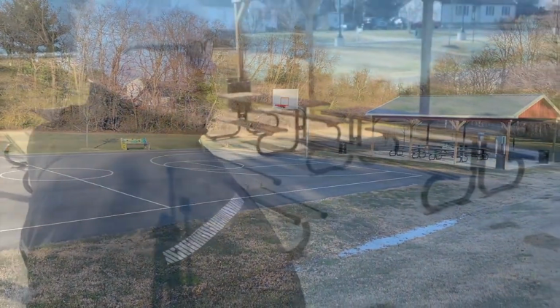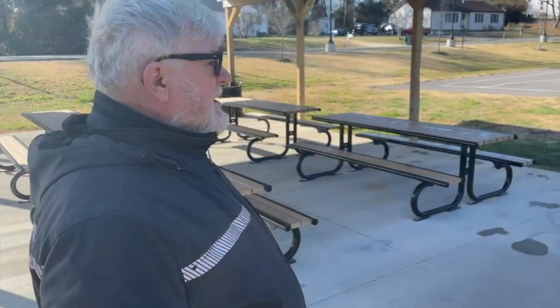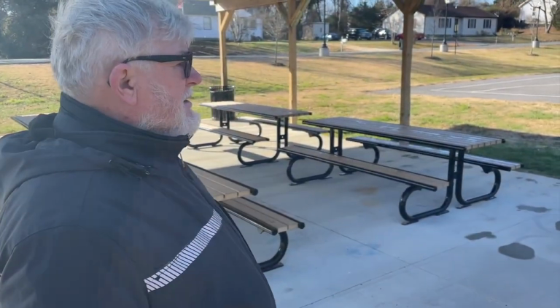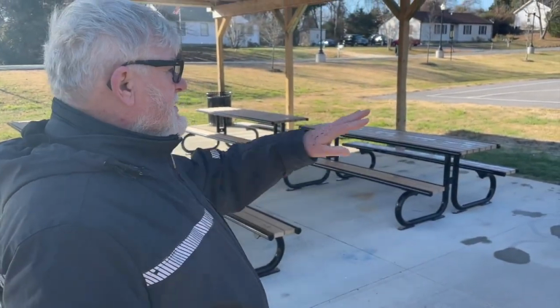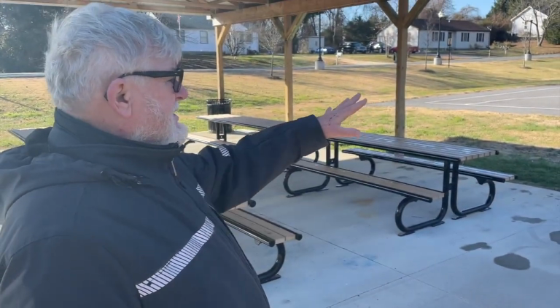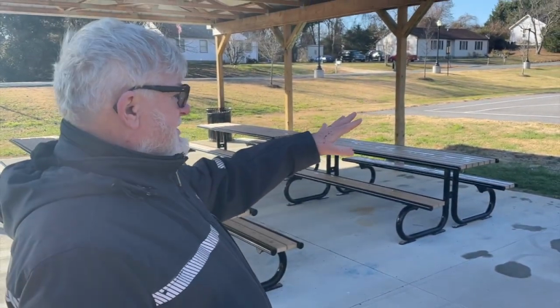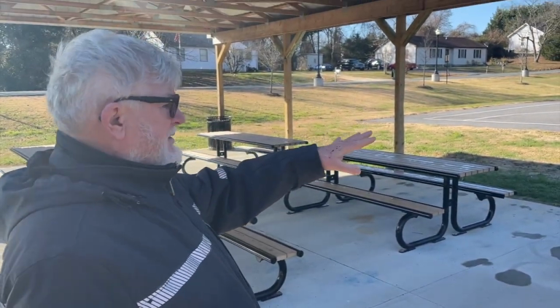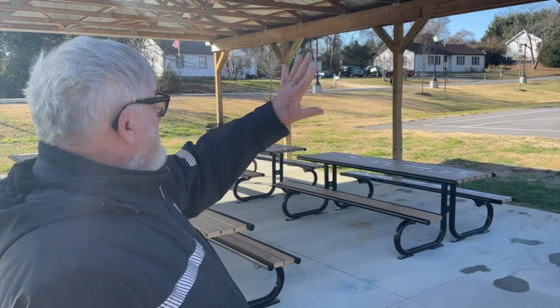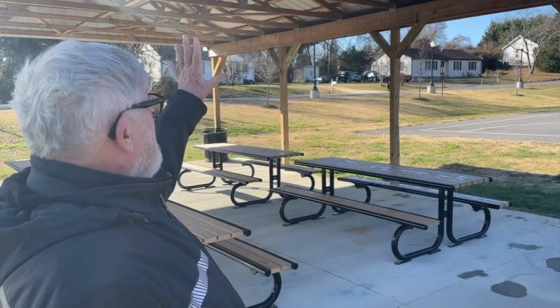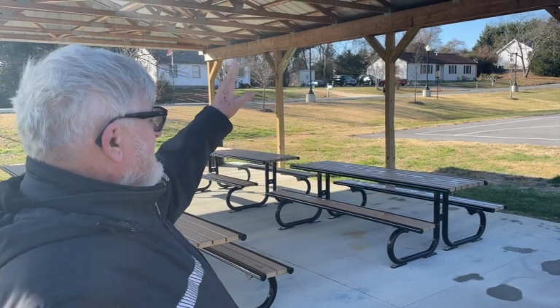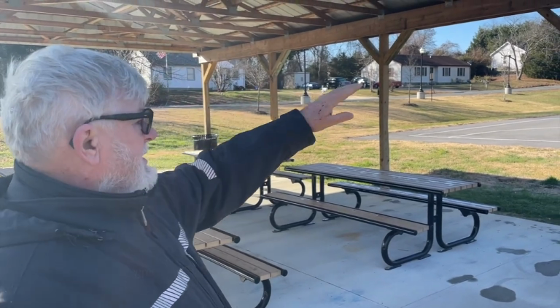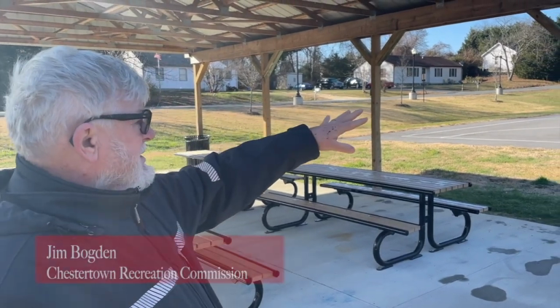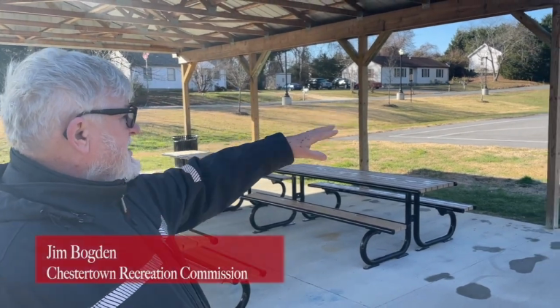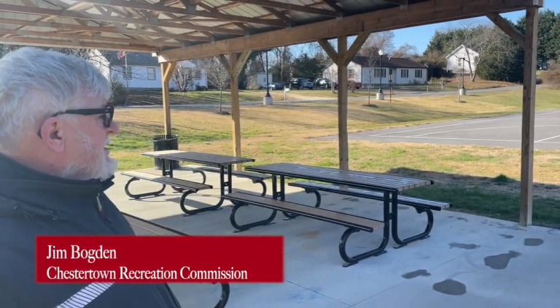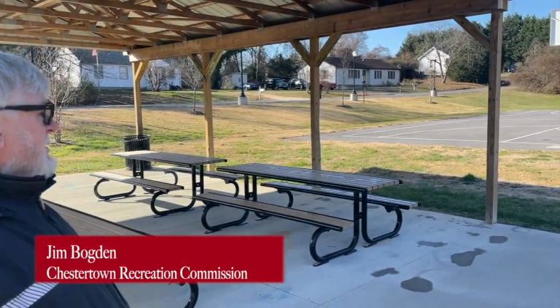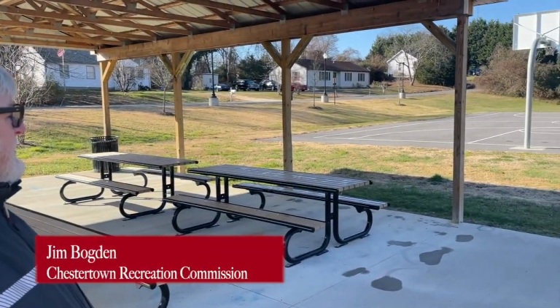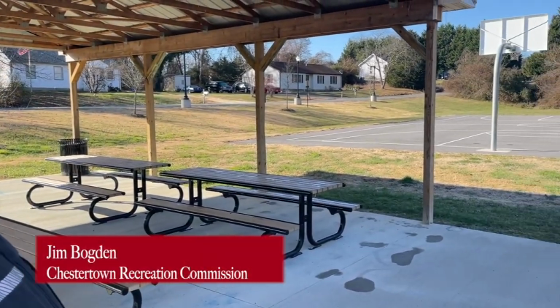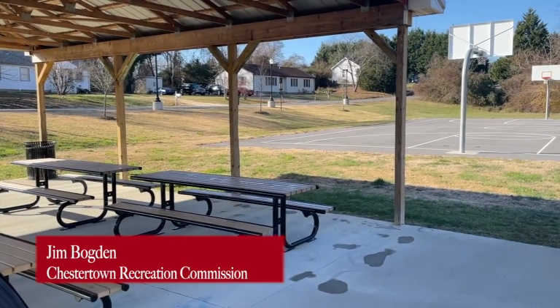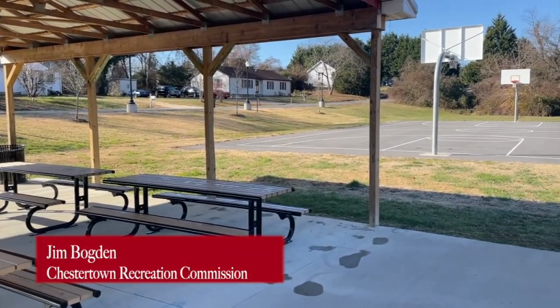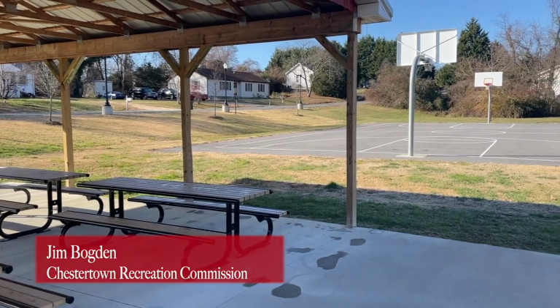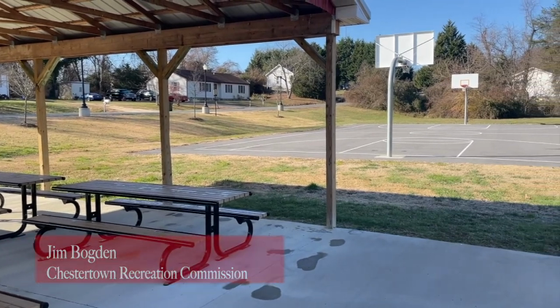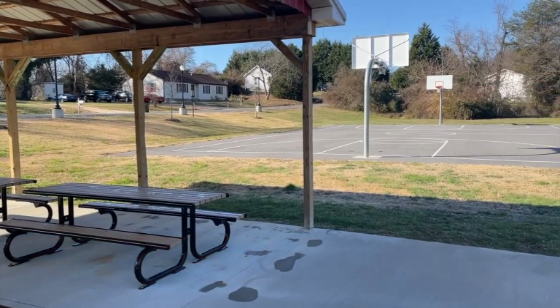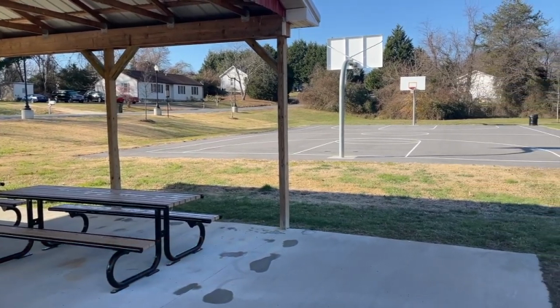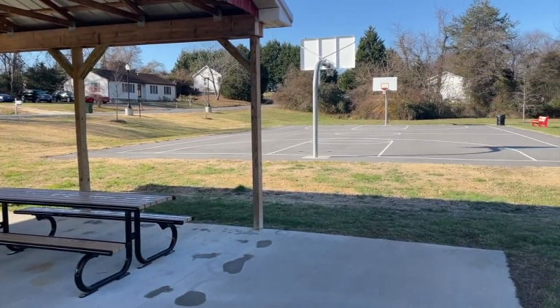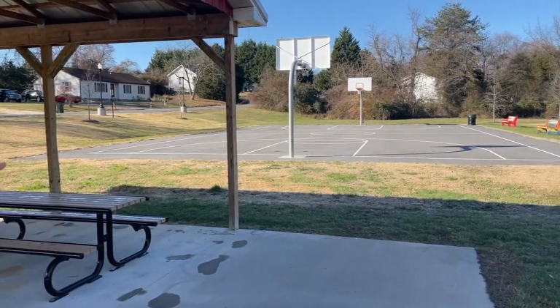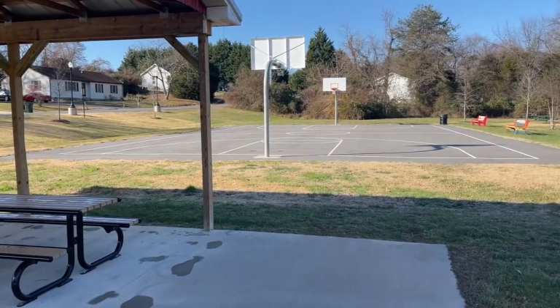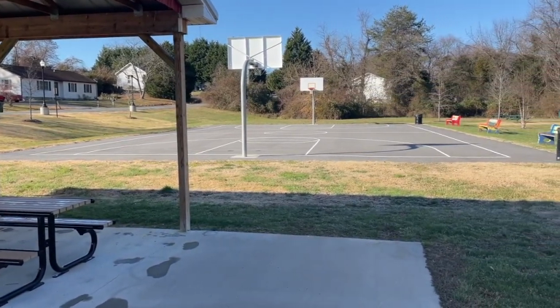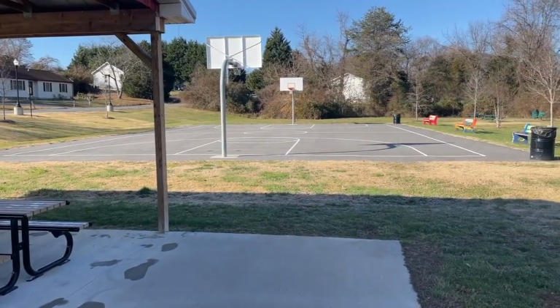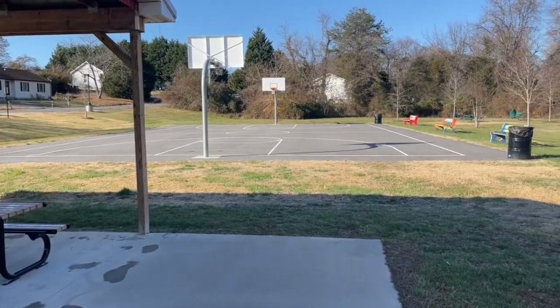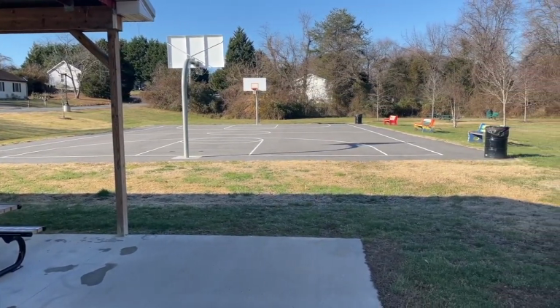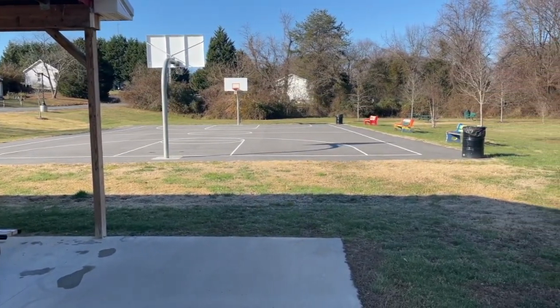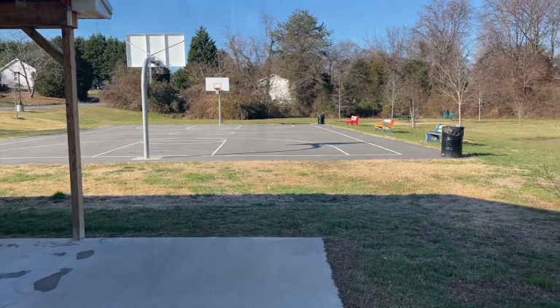We got a state grant to build this a few years ago — the pavilion and the basketball court — and we brought the benches over from Ajax Park.